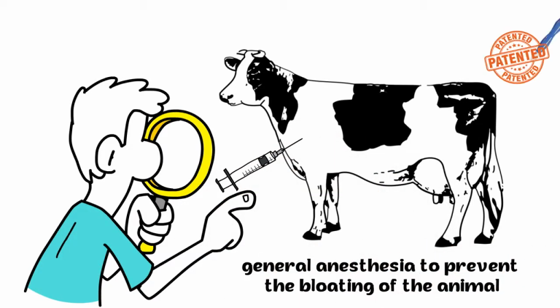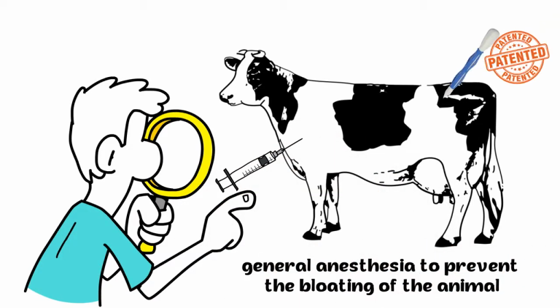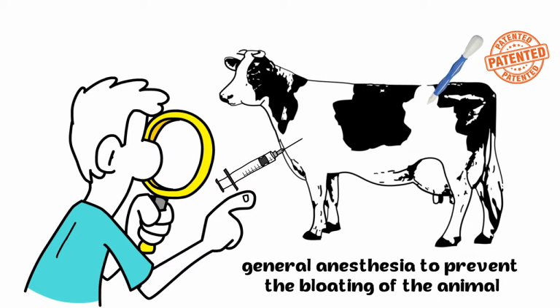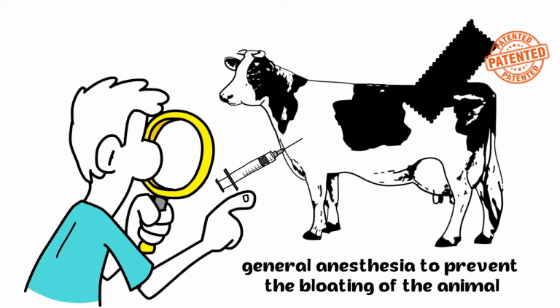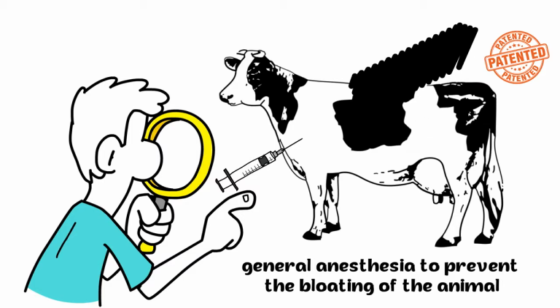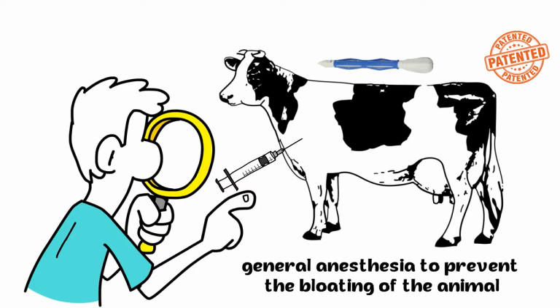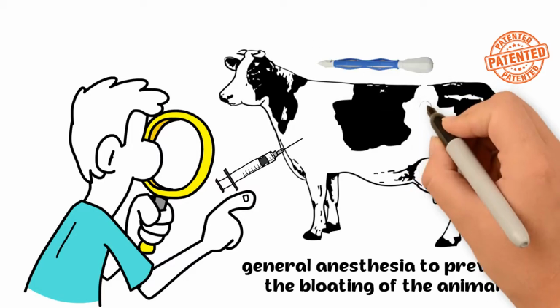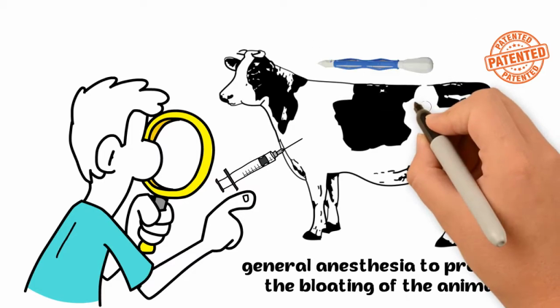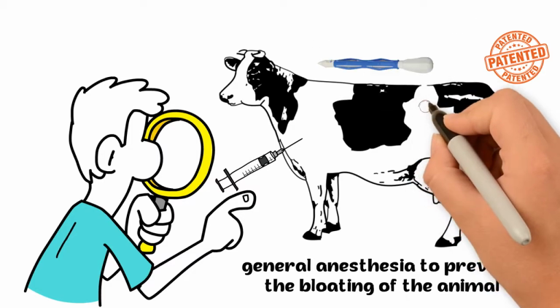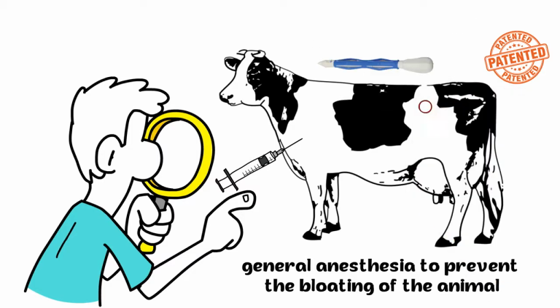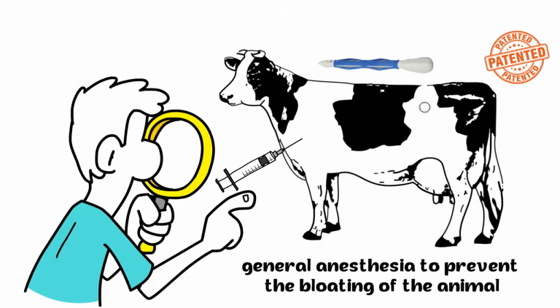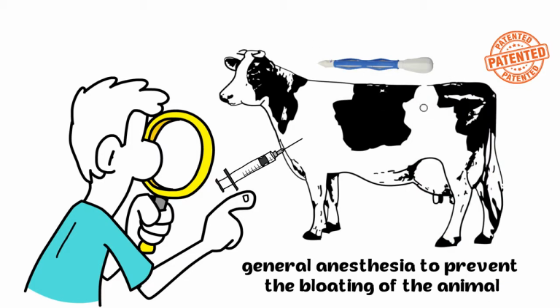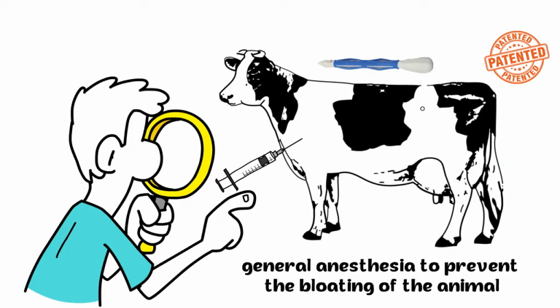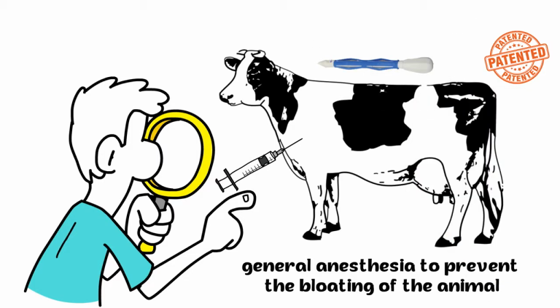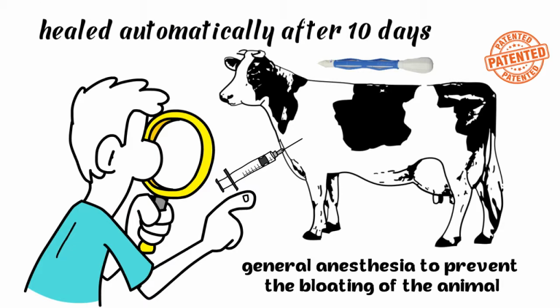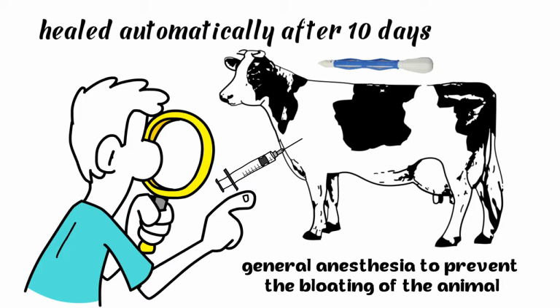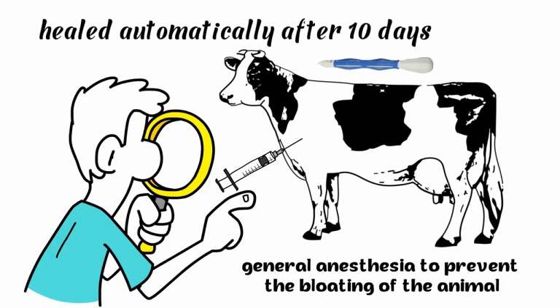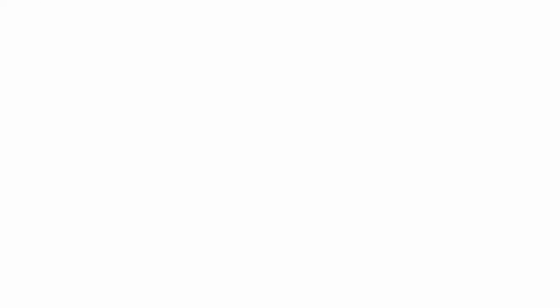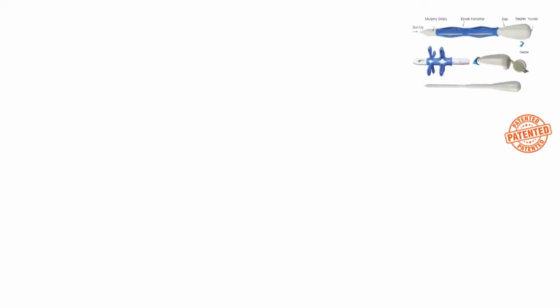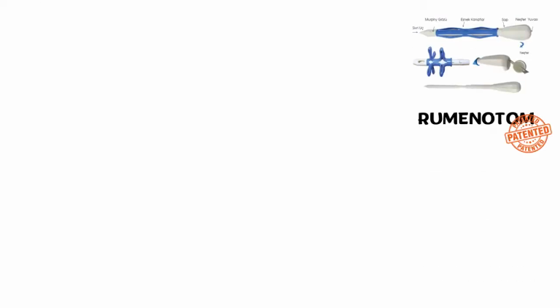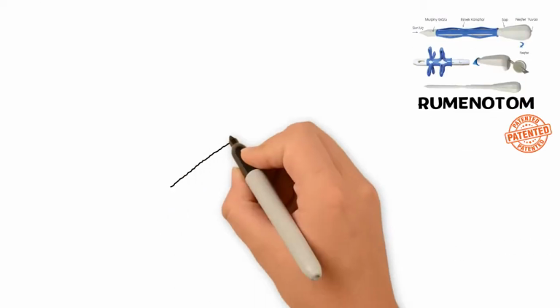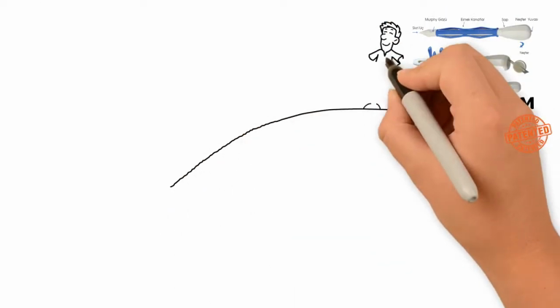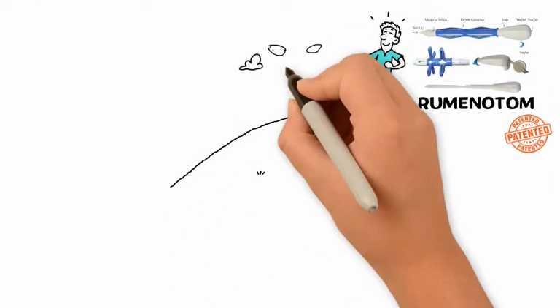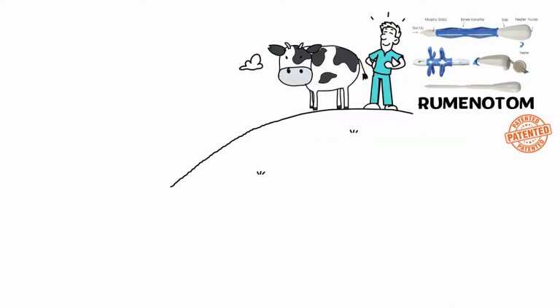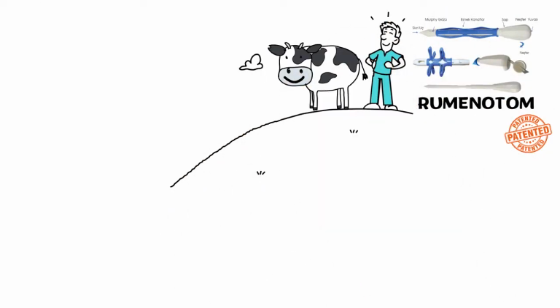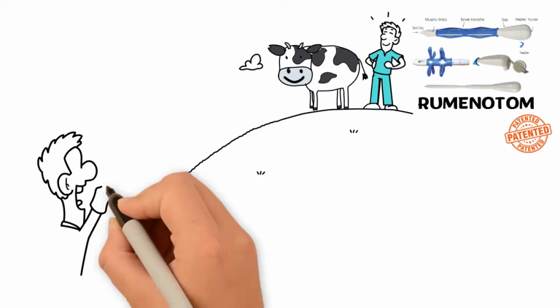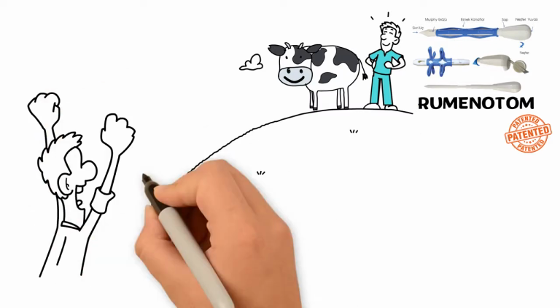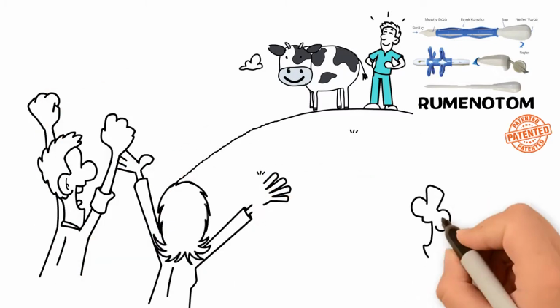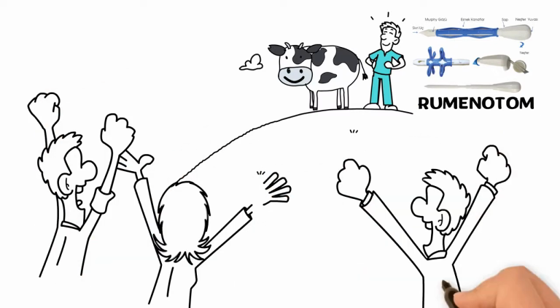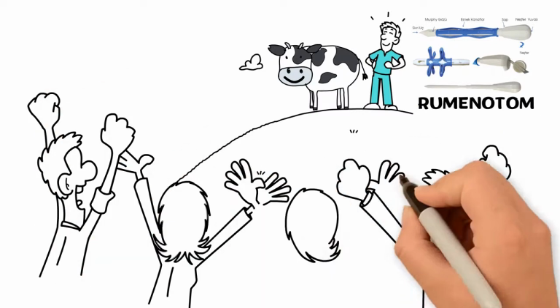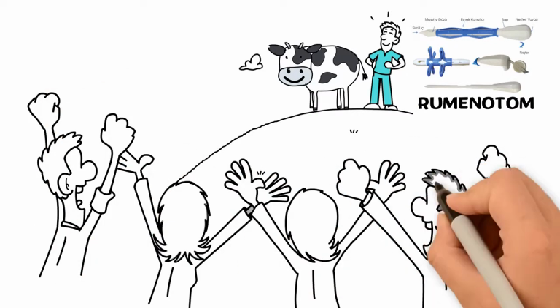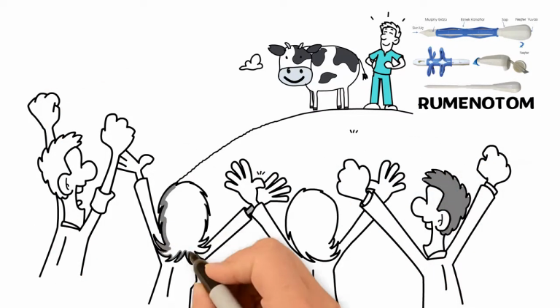The Ruminotum hole, which is permanent for at least three days and at most one week, heals automatically after 10 days. Thanks to Ruminotum, animals are no longer clacking. Veterinarians are not afraid of complications and repetitive applications.